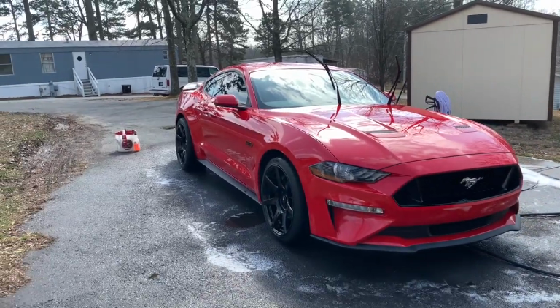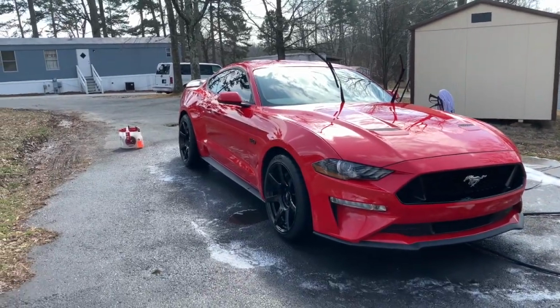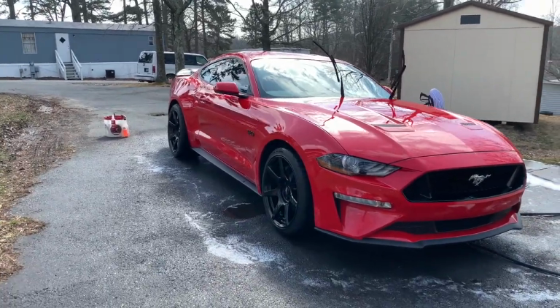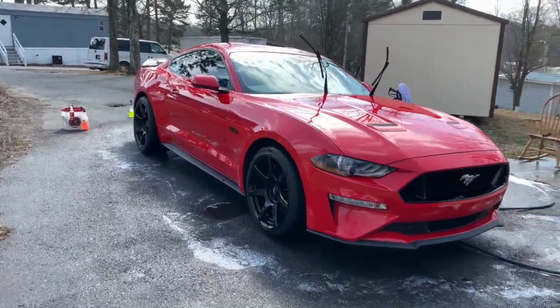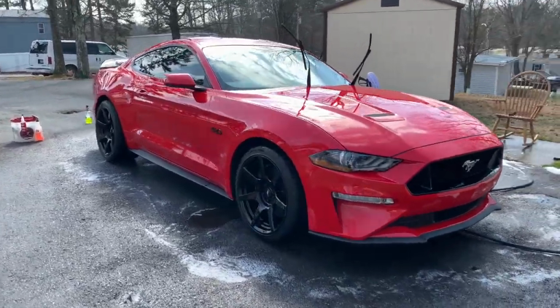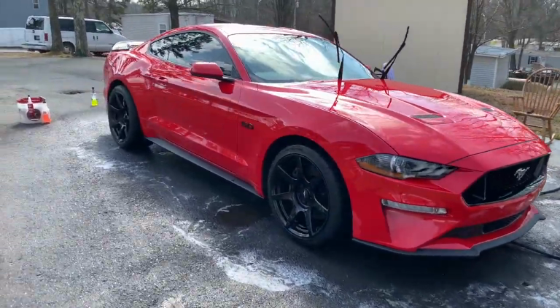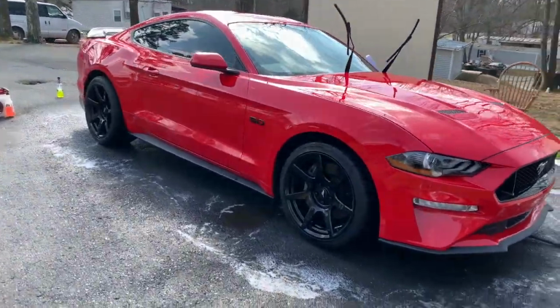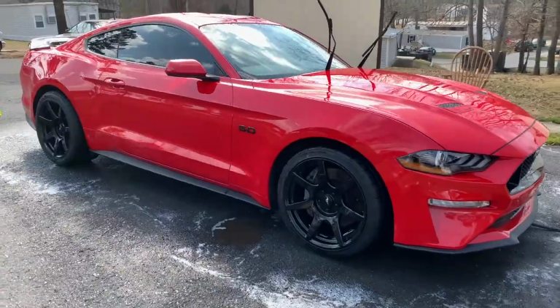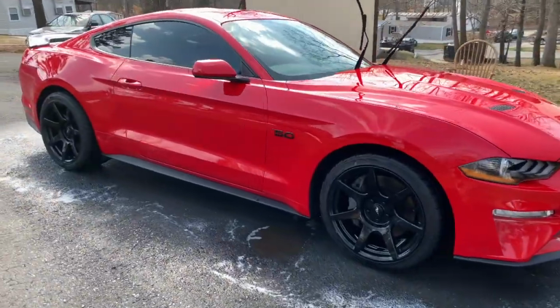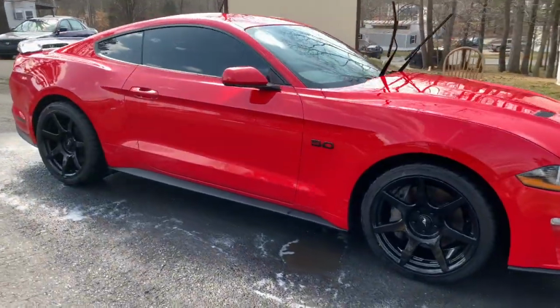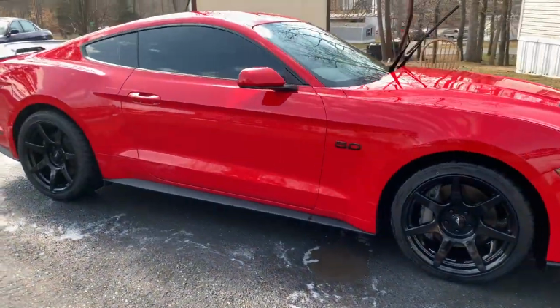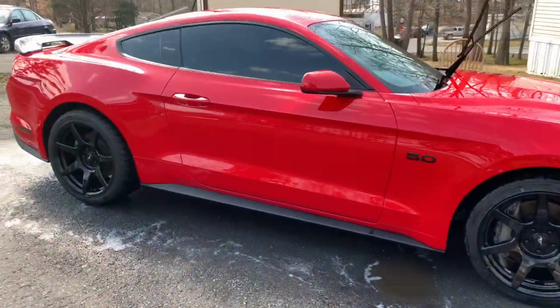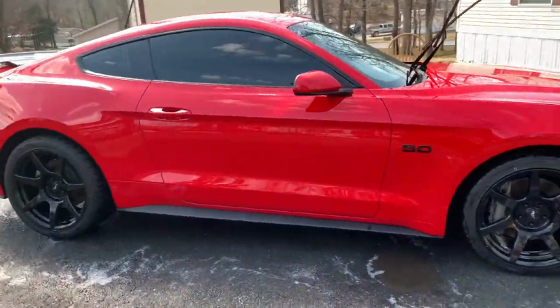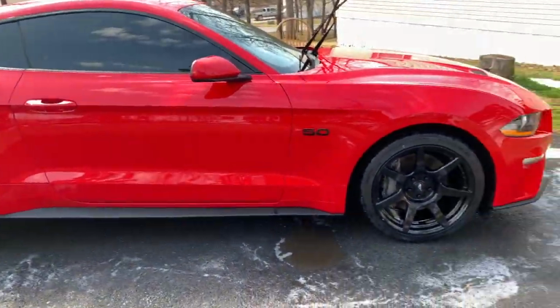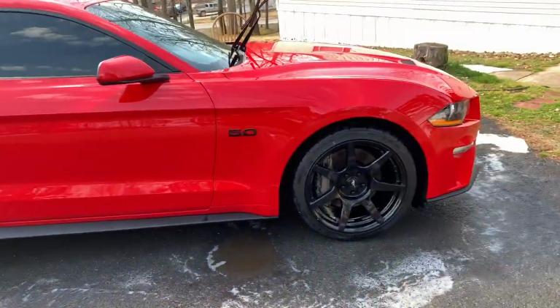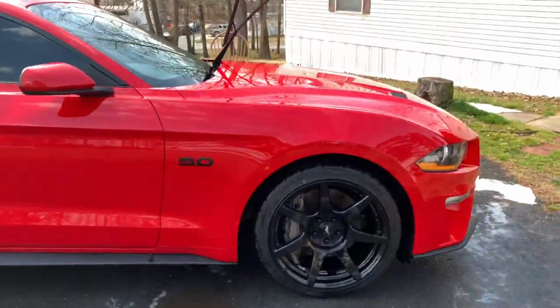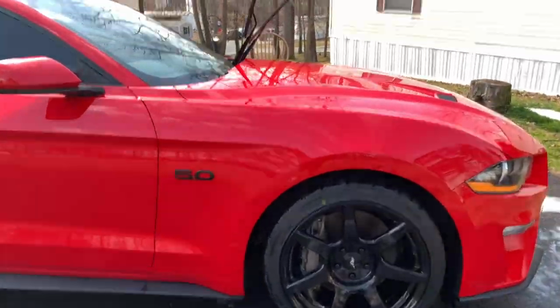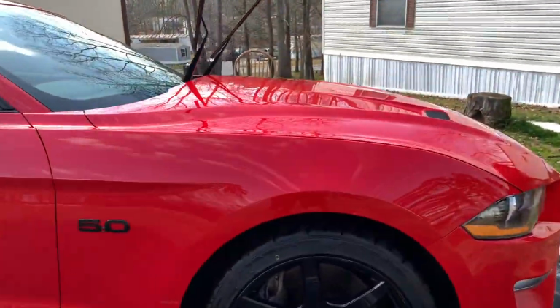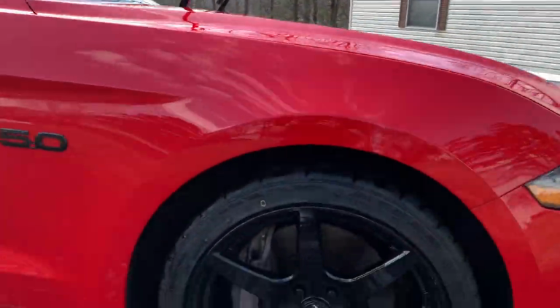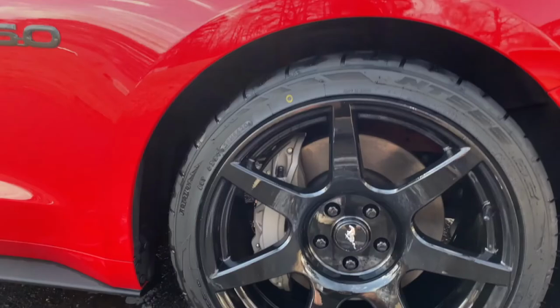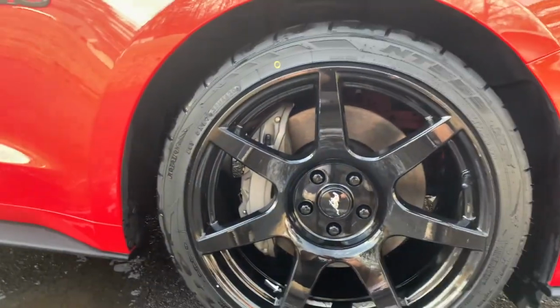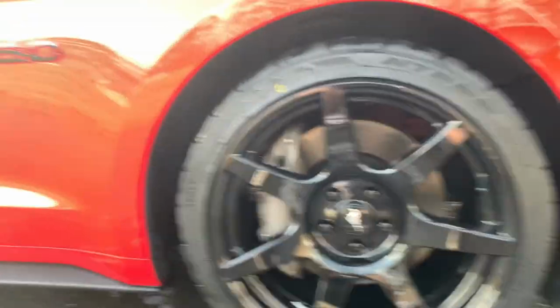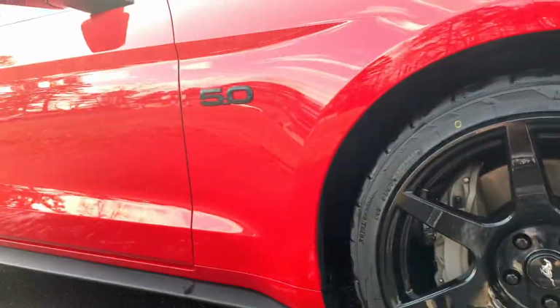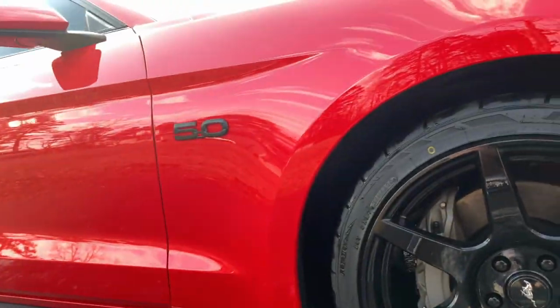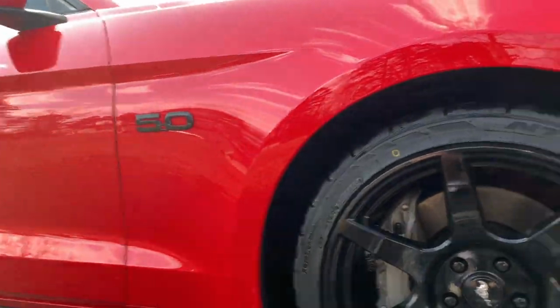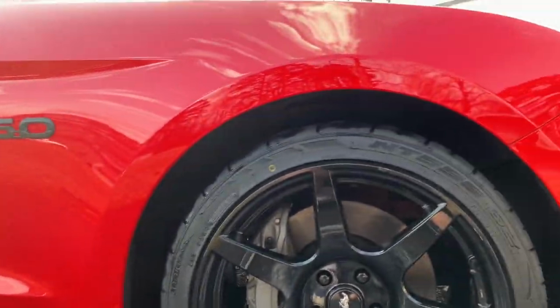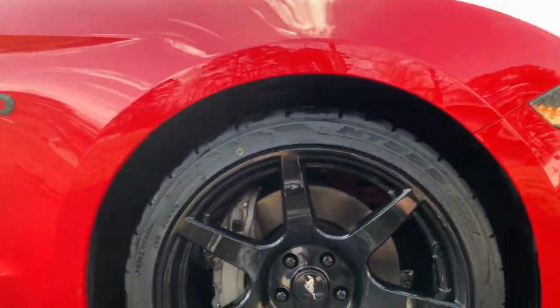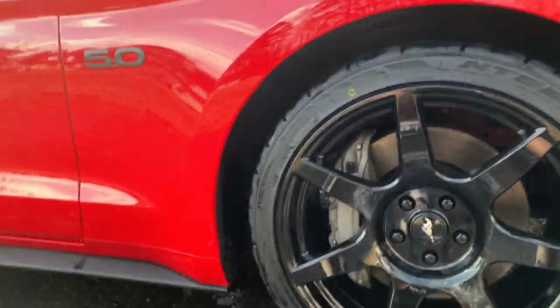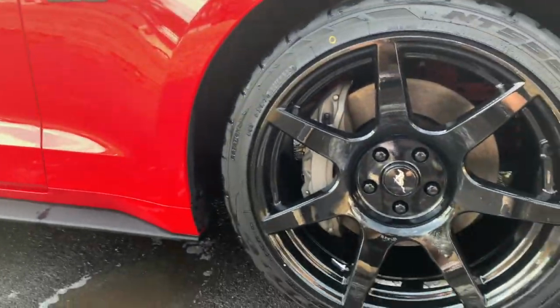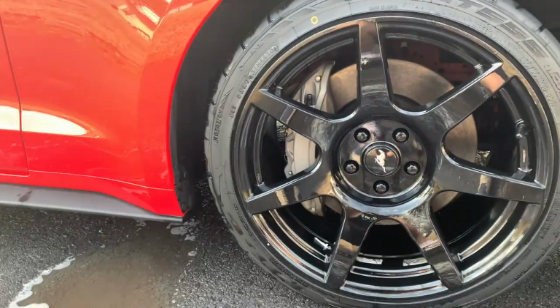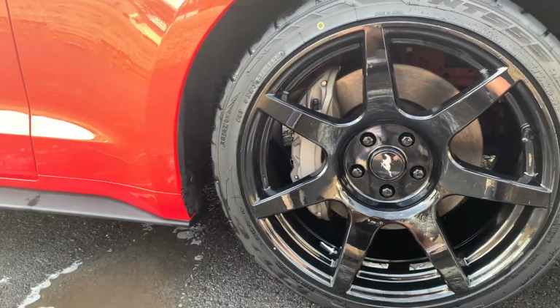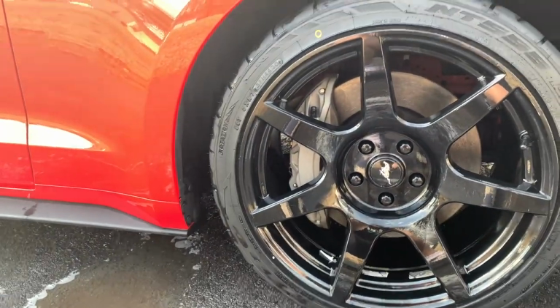Damn, that fitment looks pretty good. The next thing we got to do to make these wheels pop with the paint is paint the calipers yellow.